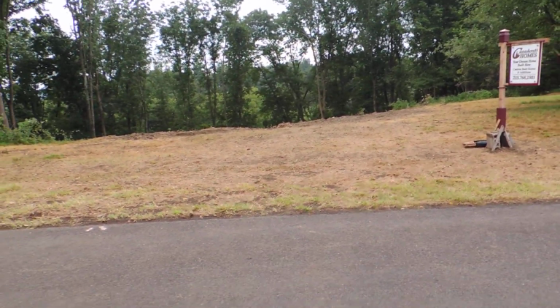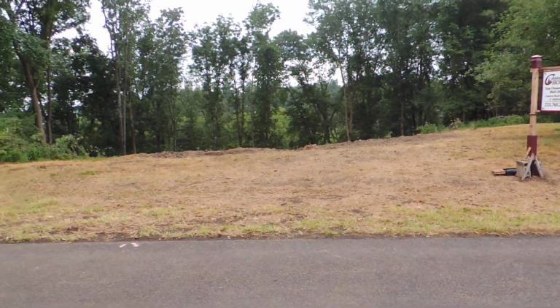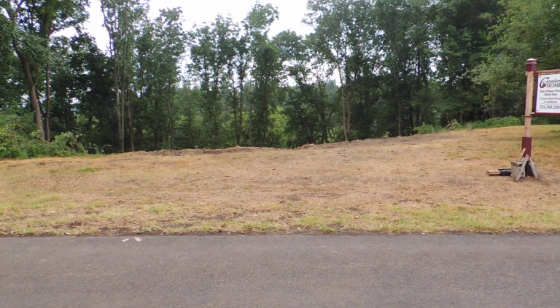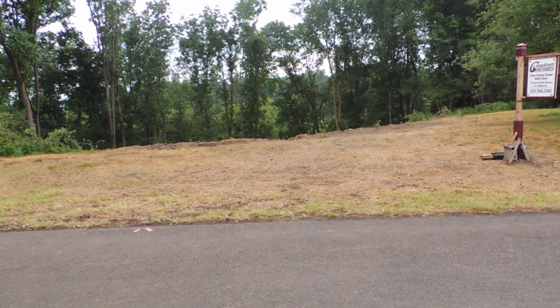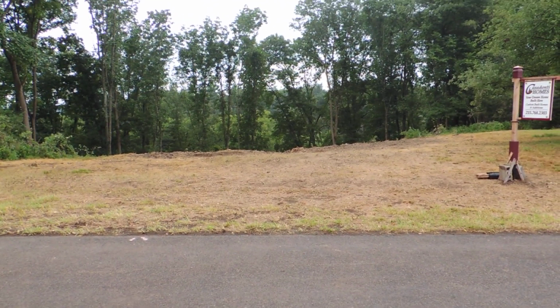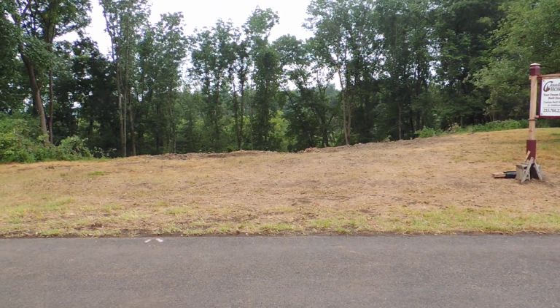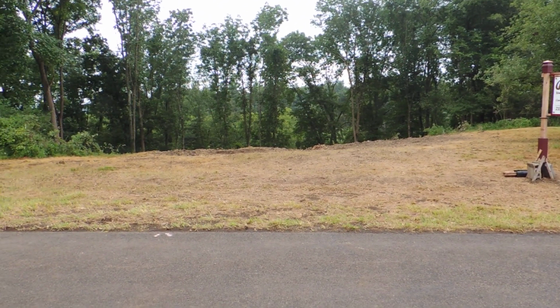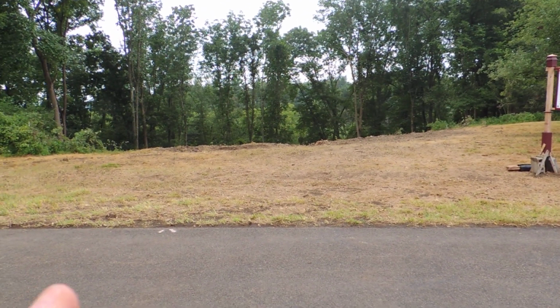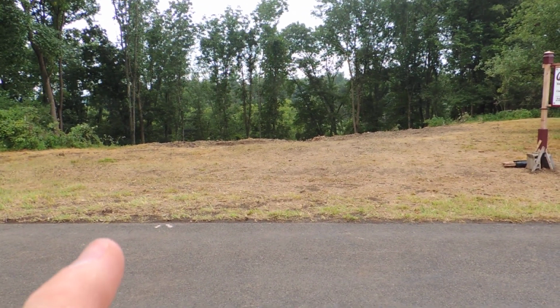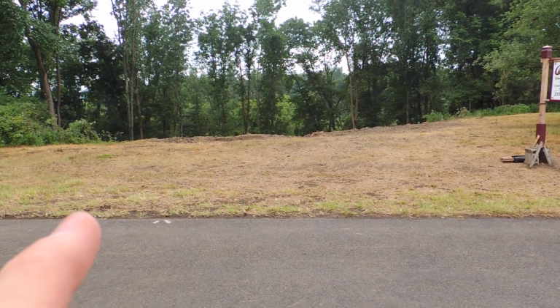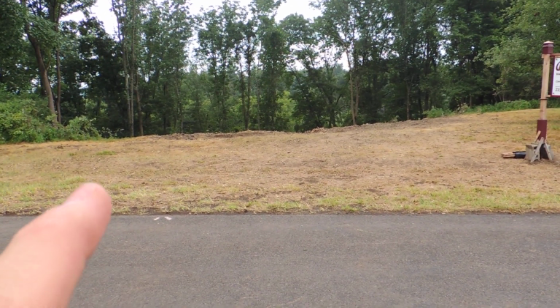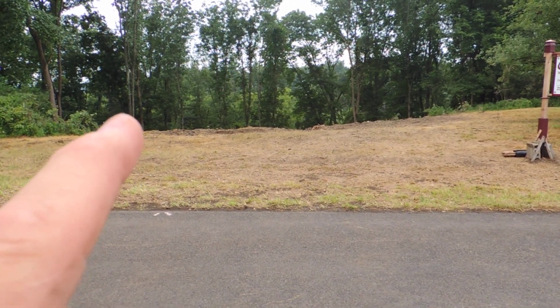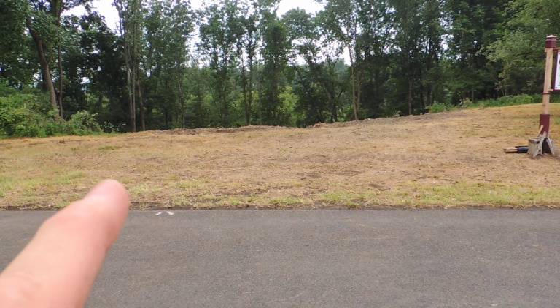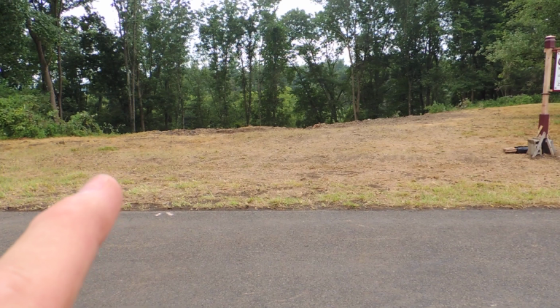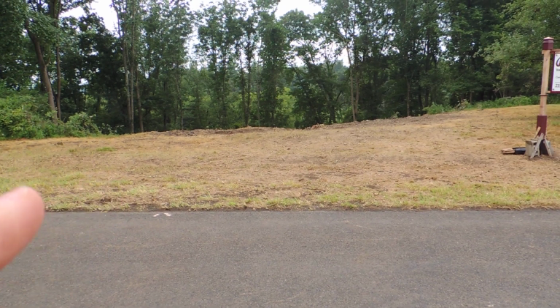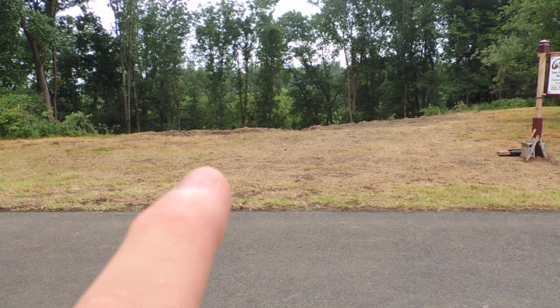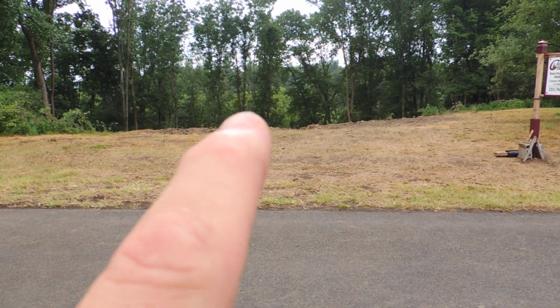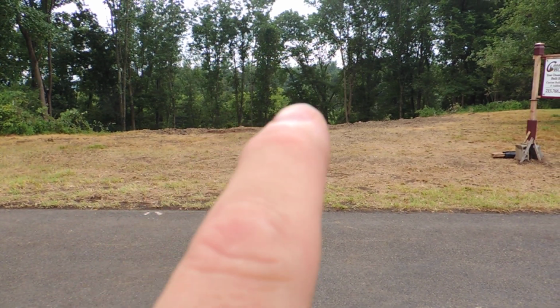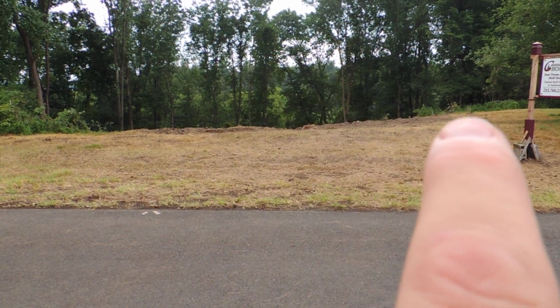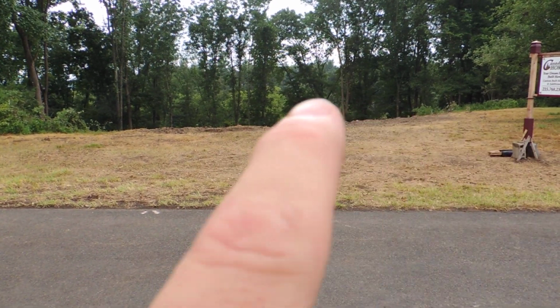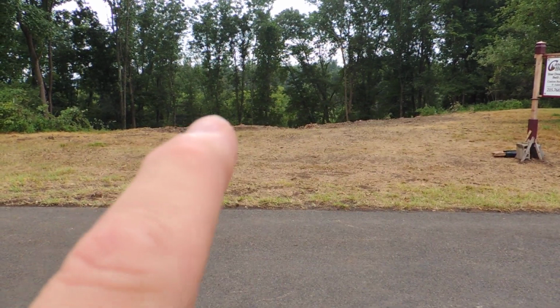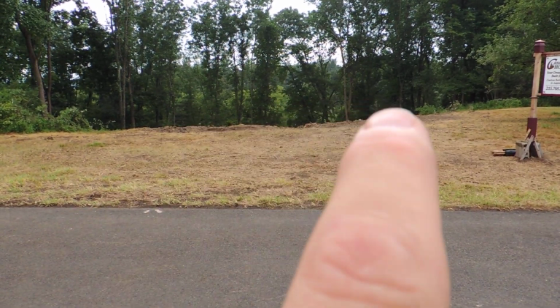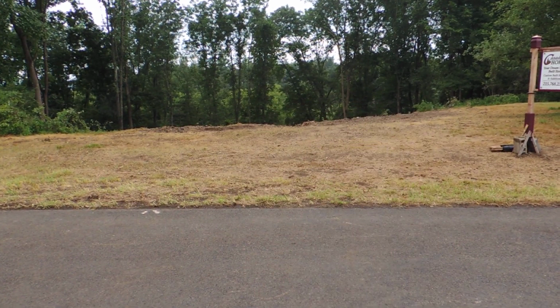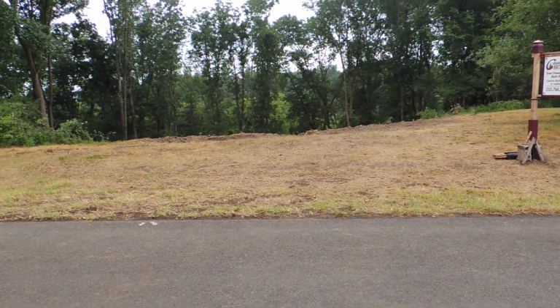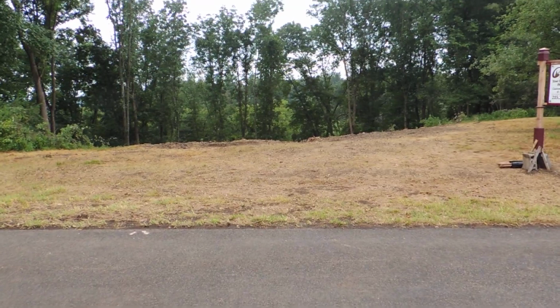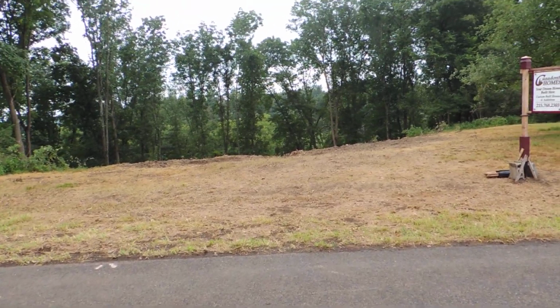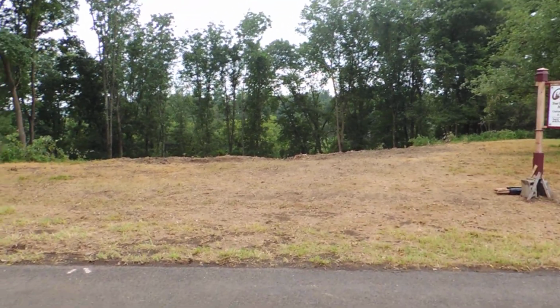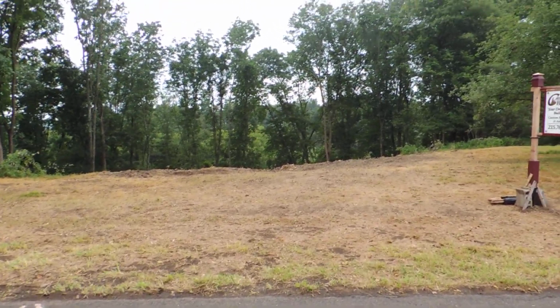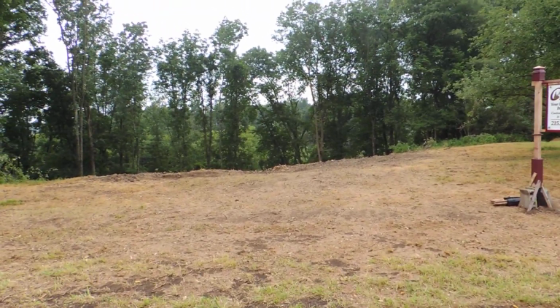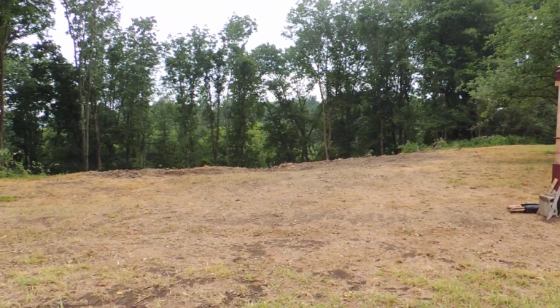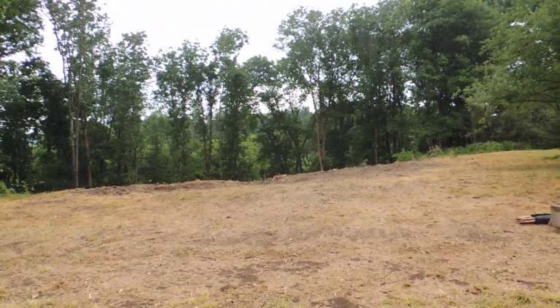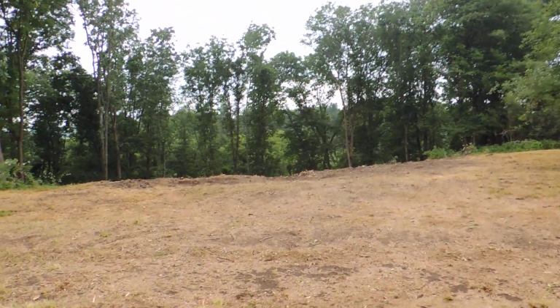Back up here just to show you — right here is where the driveway will come in and right here is where the house will sit. I'll walk up to right about where the front door may be.